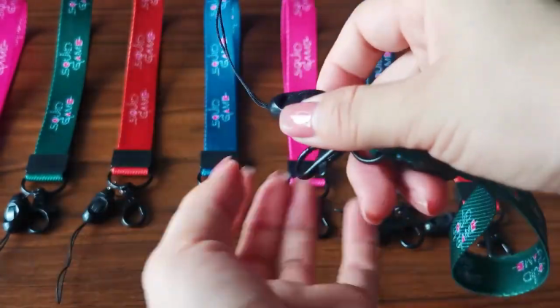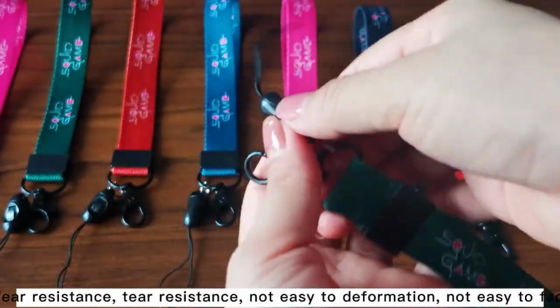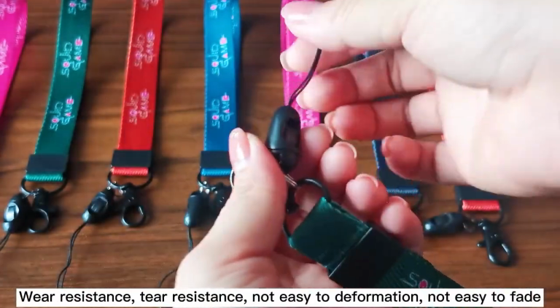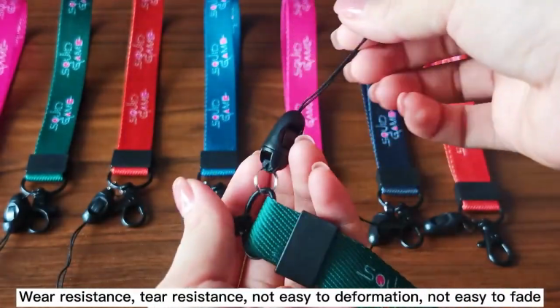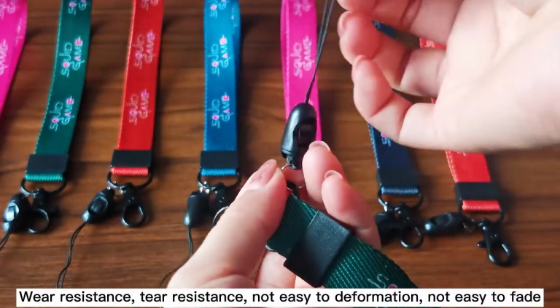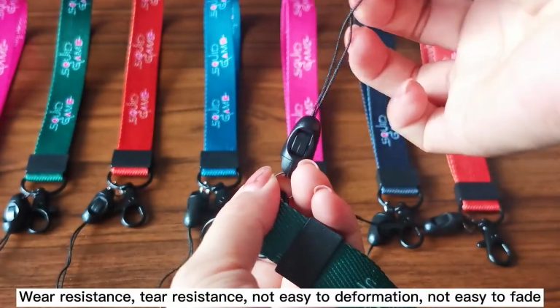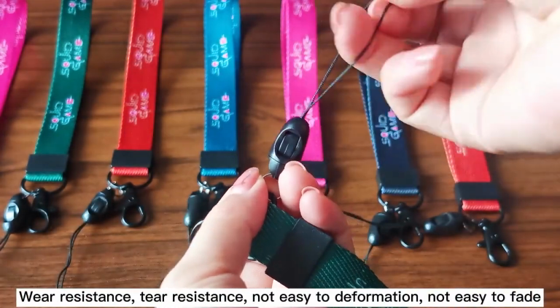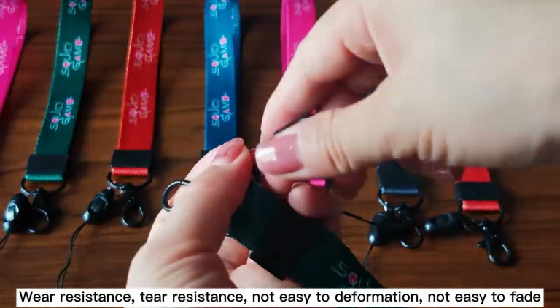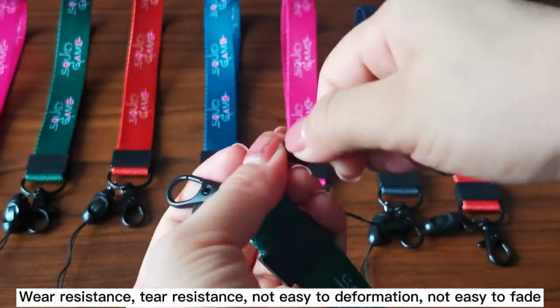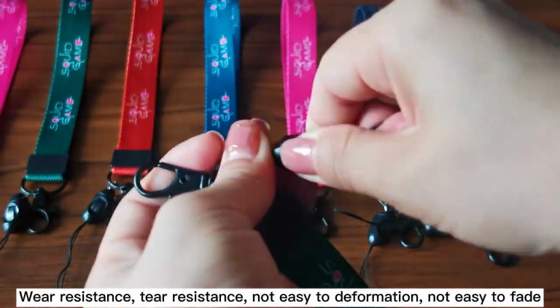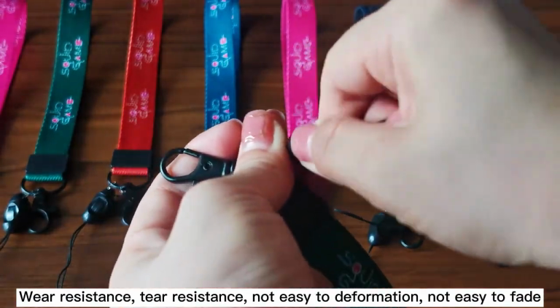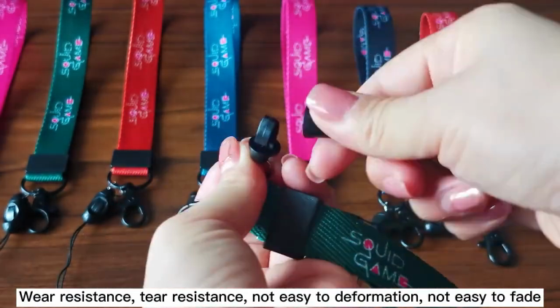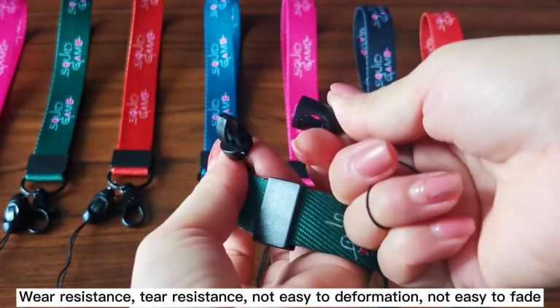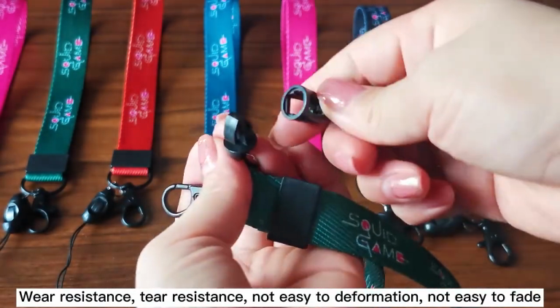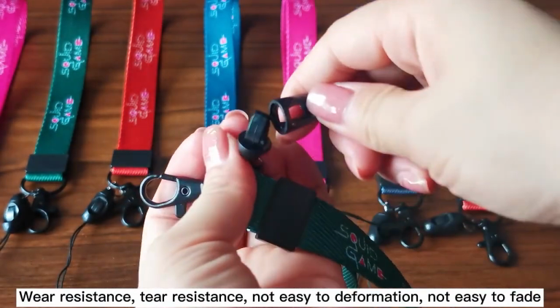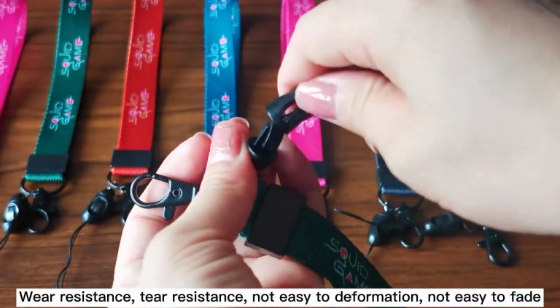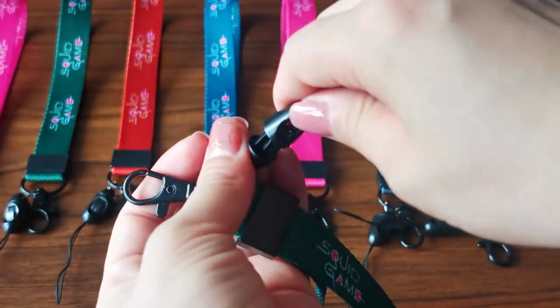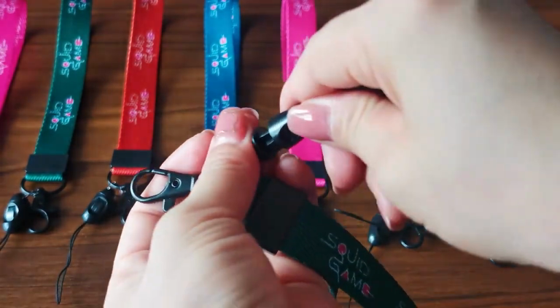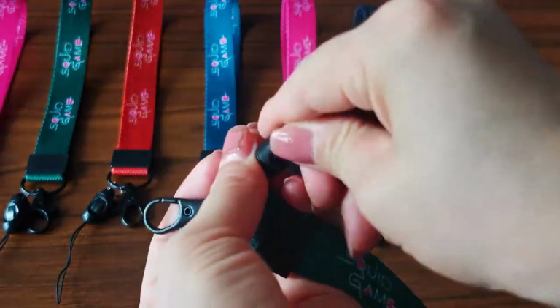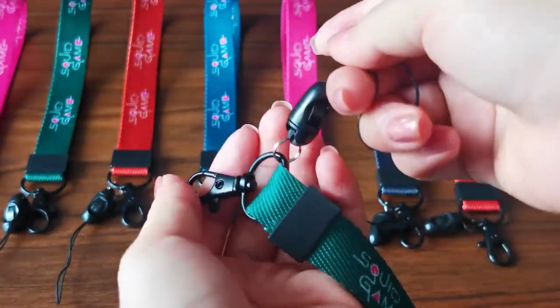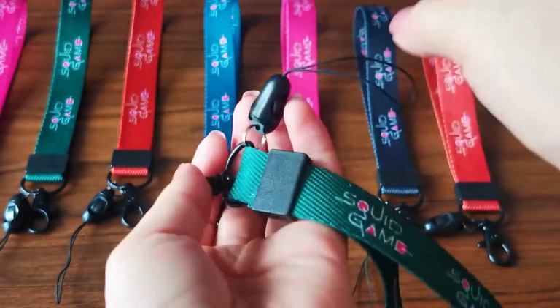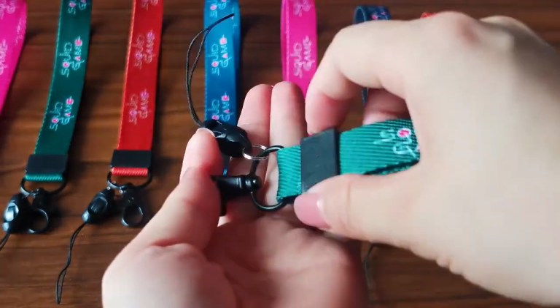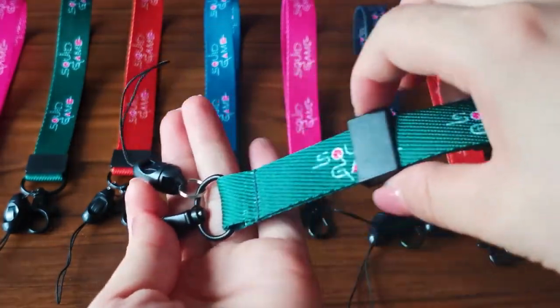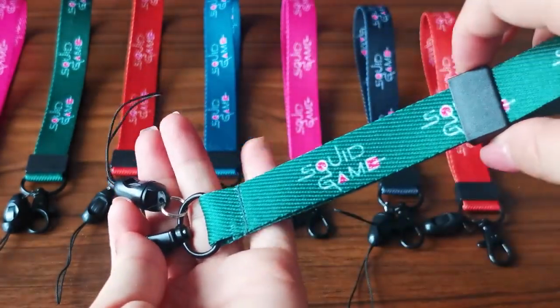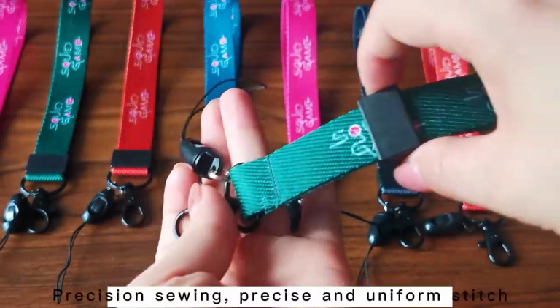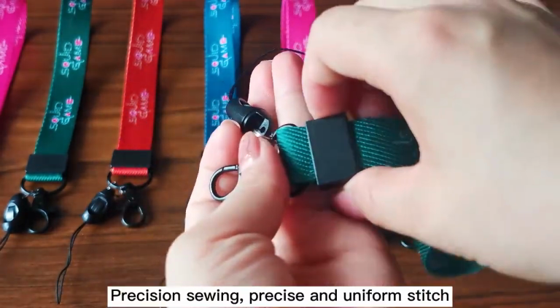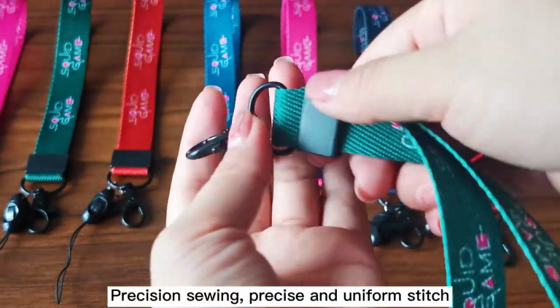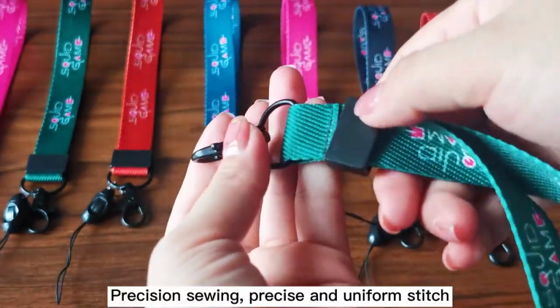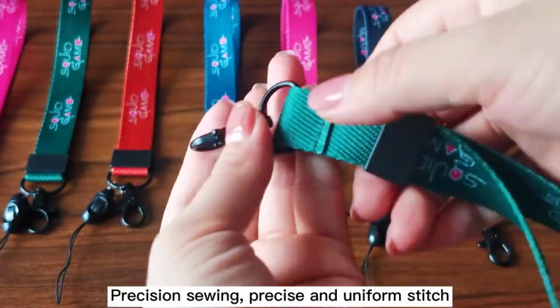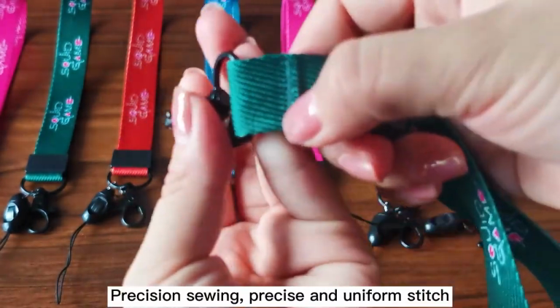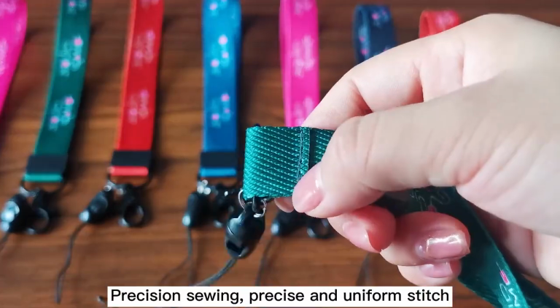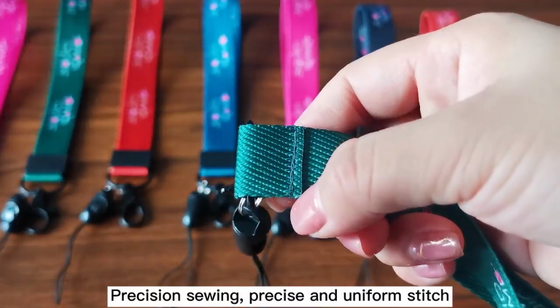Wear resistant, tear resistant, not easy to deform, not easy to fade. Precision sewing with precise and uniform stitching.